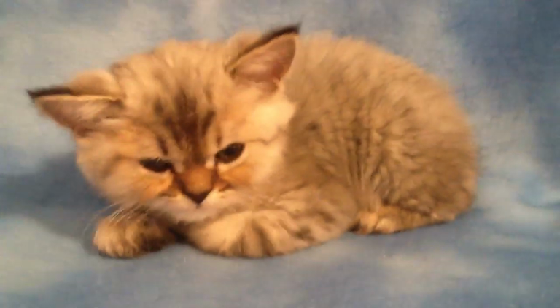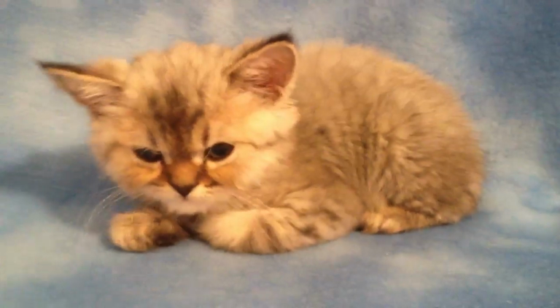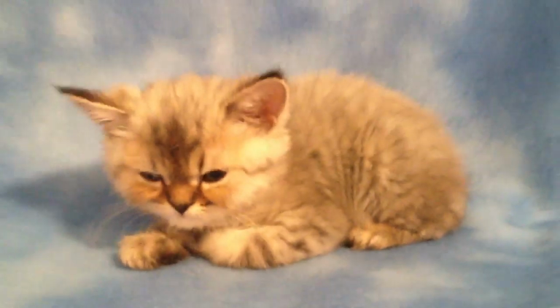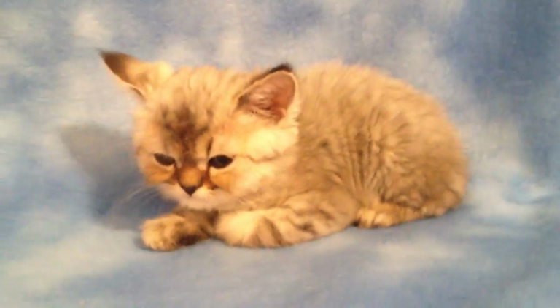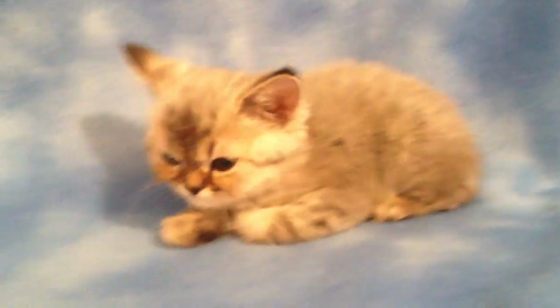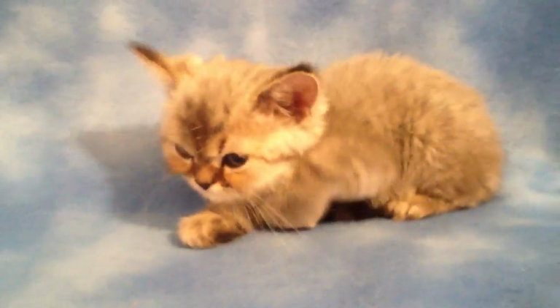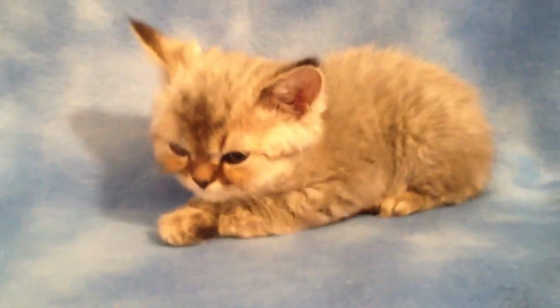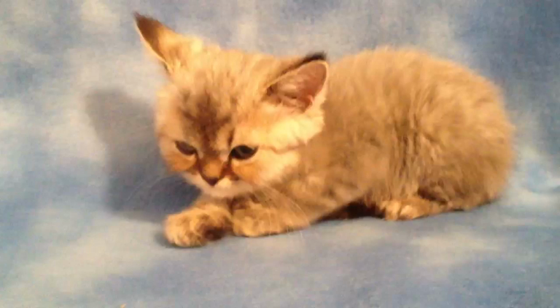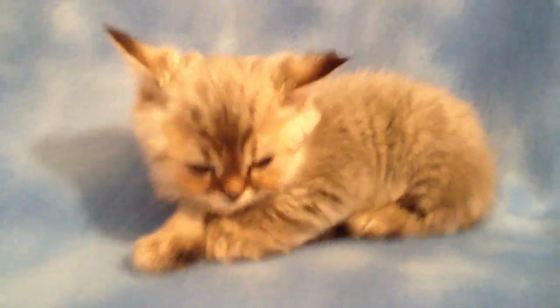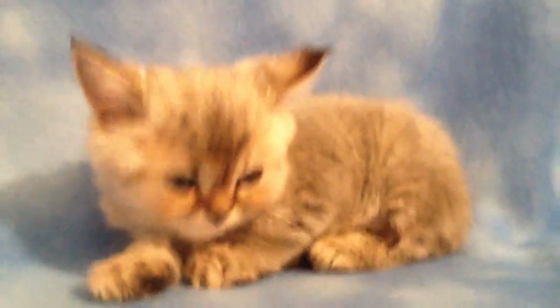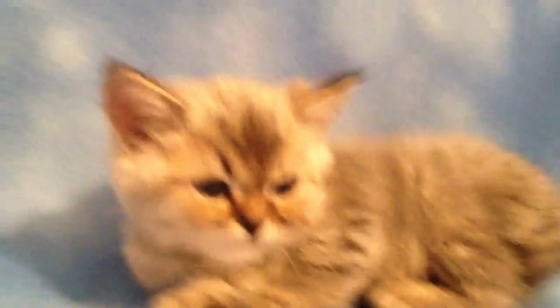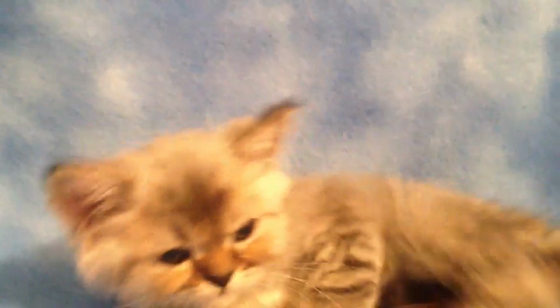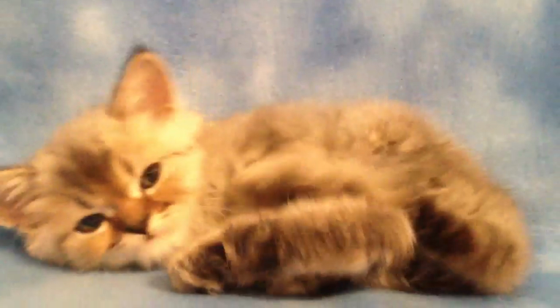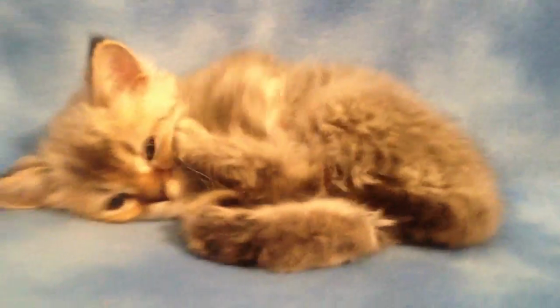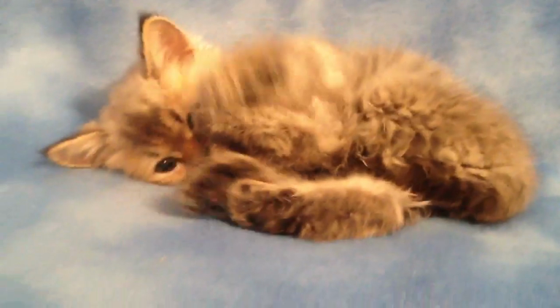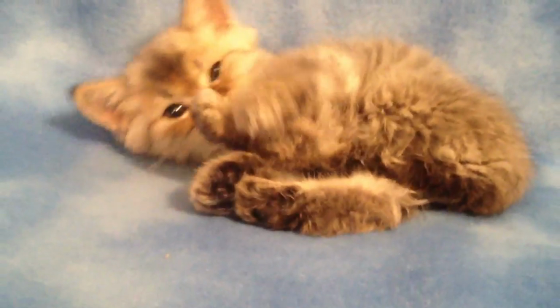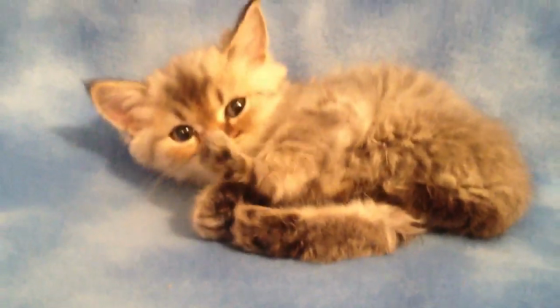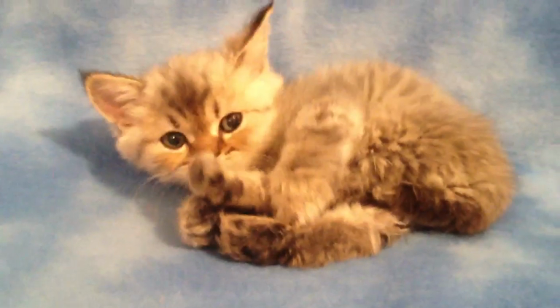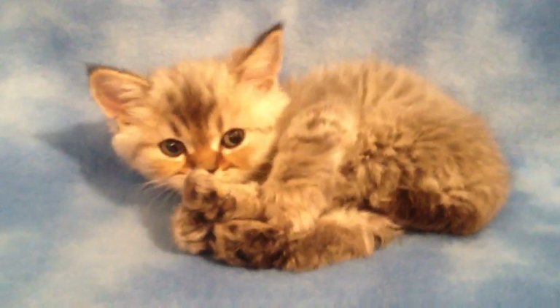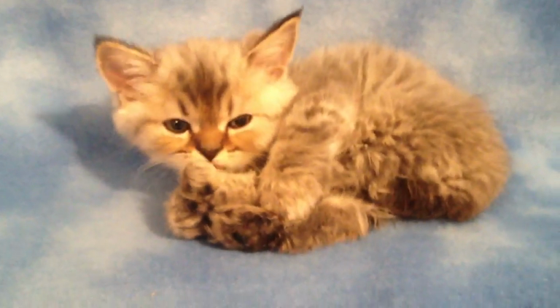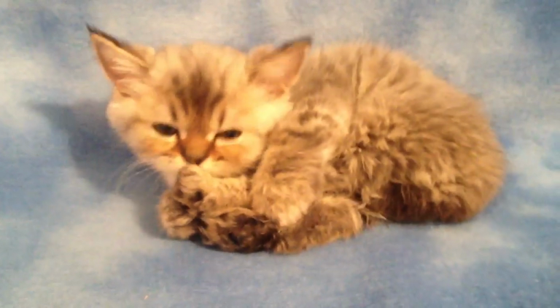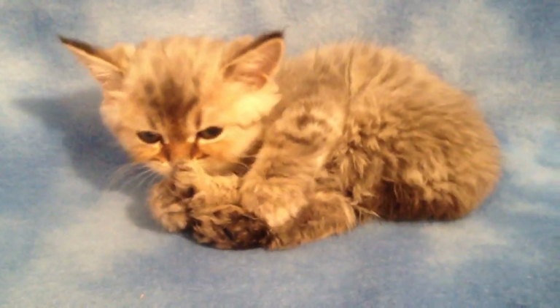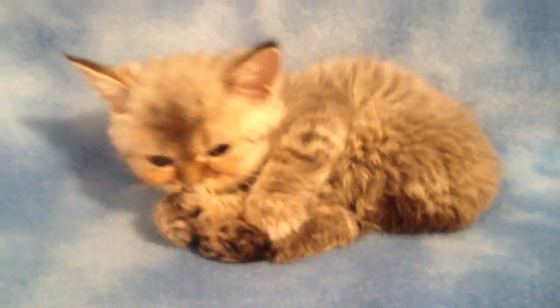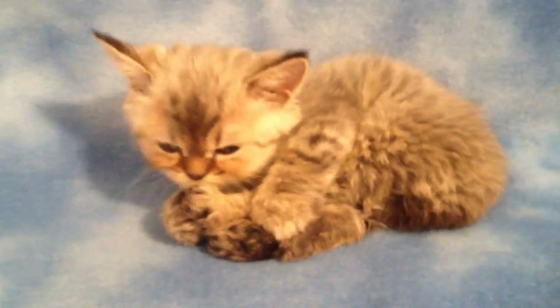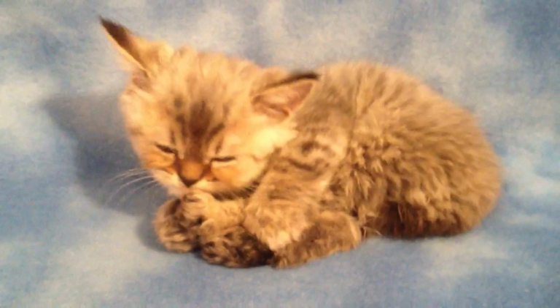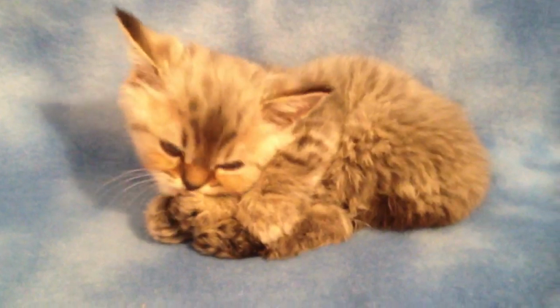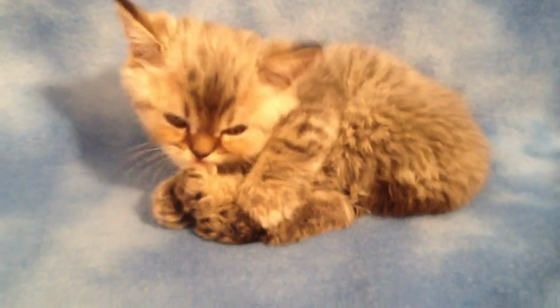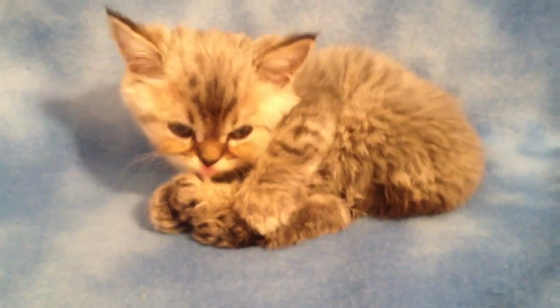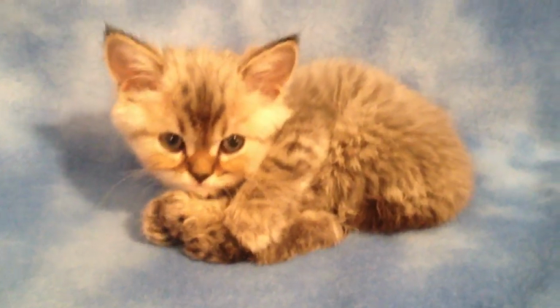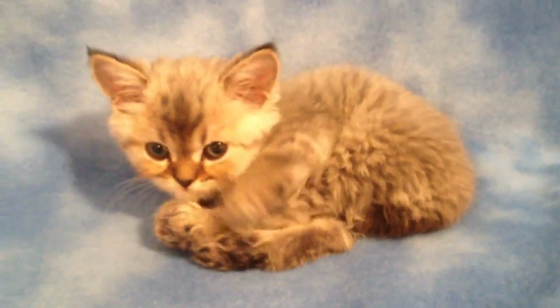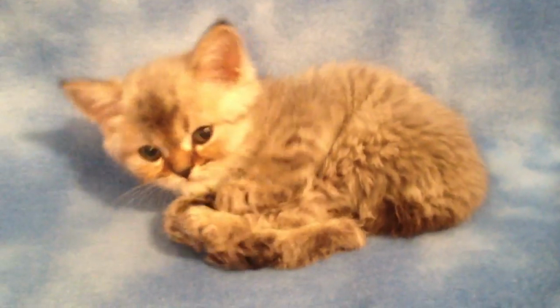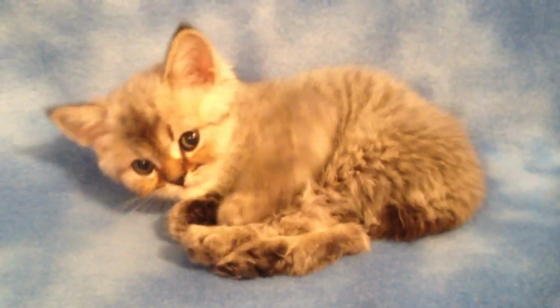If you have any questions just give me a call or send me an email. Oh look how cute he is — don't you want this little guy in your arms? He's such a big sweetie.